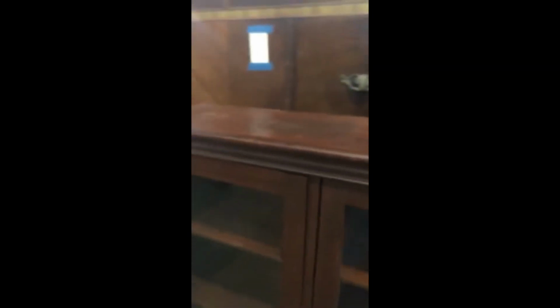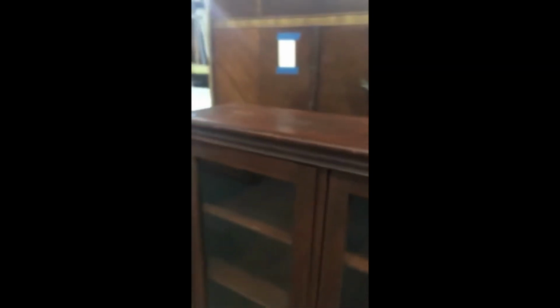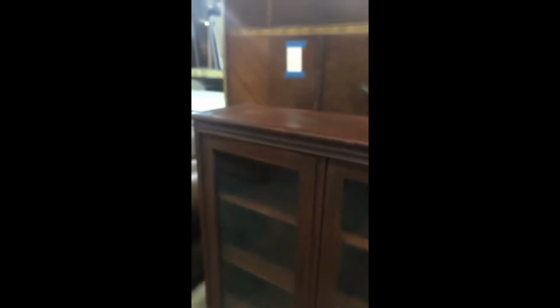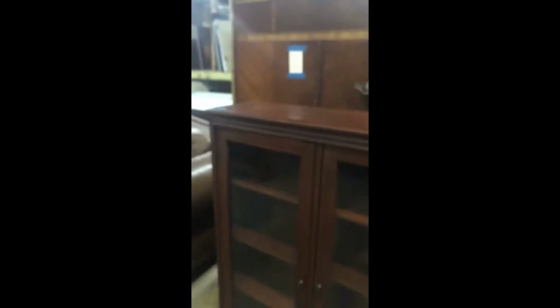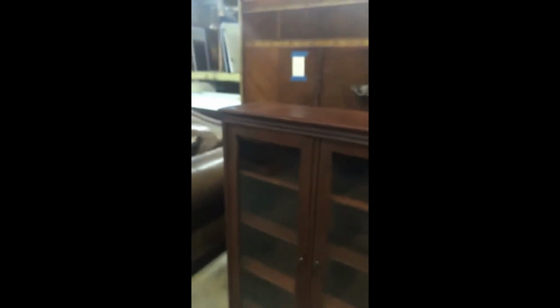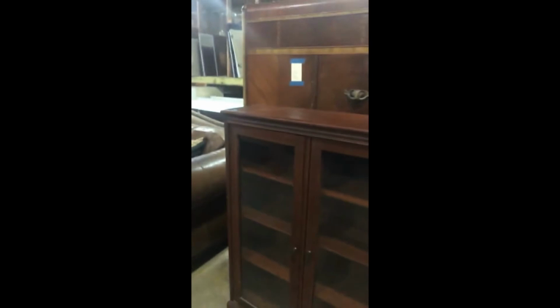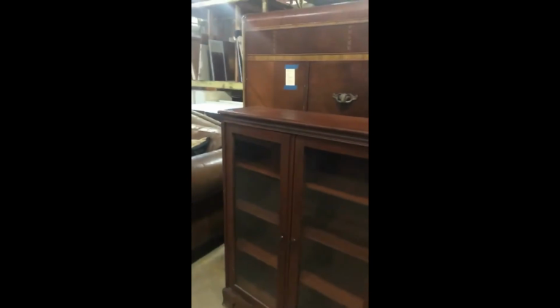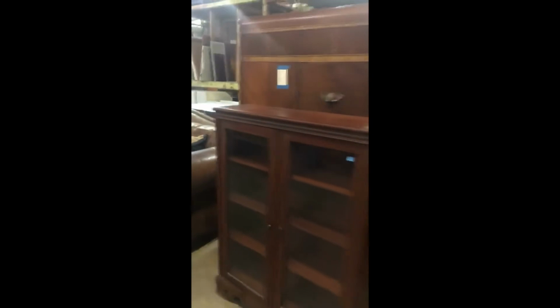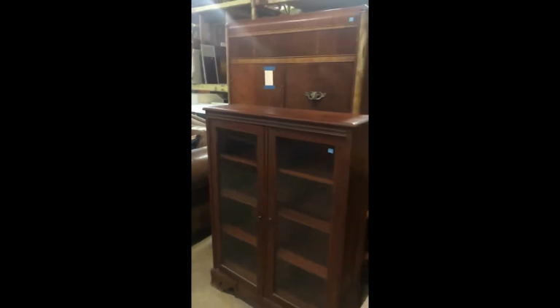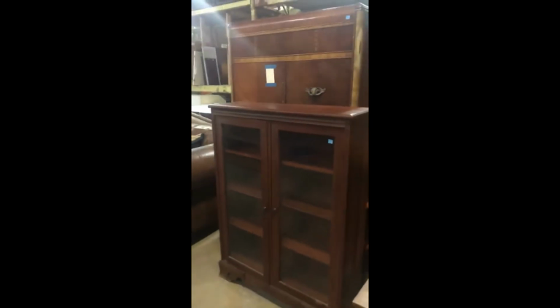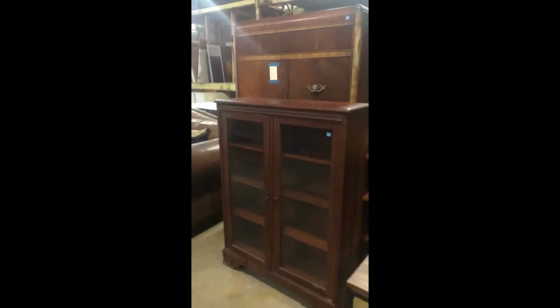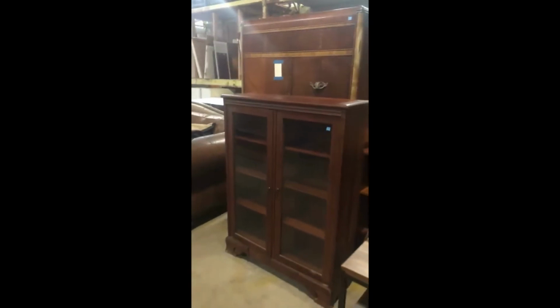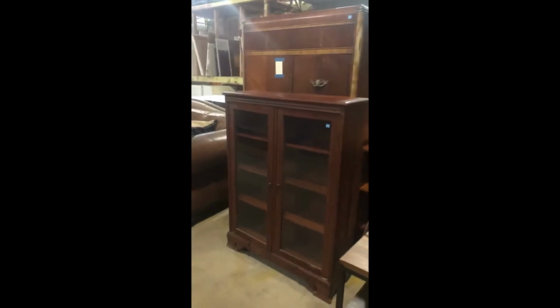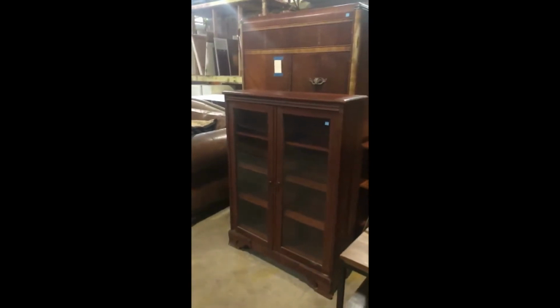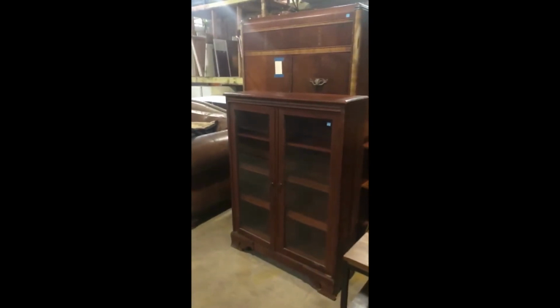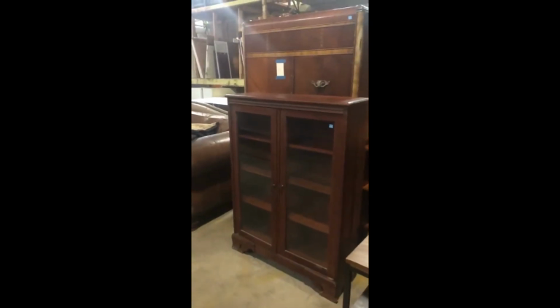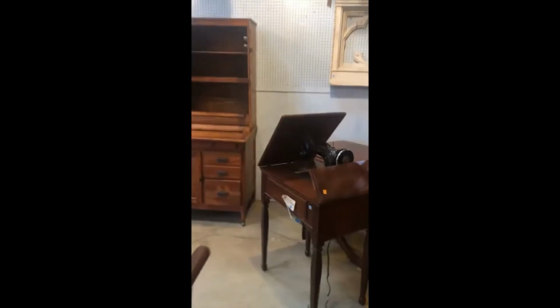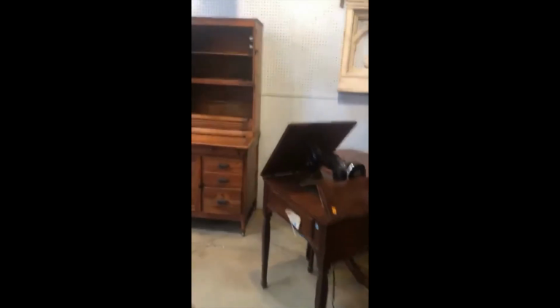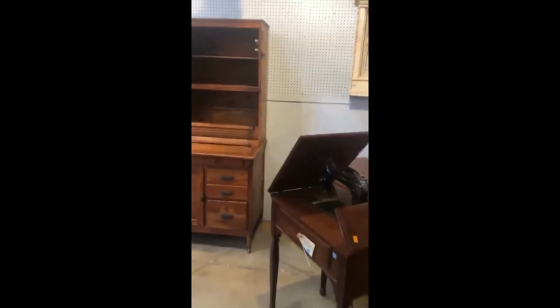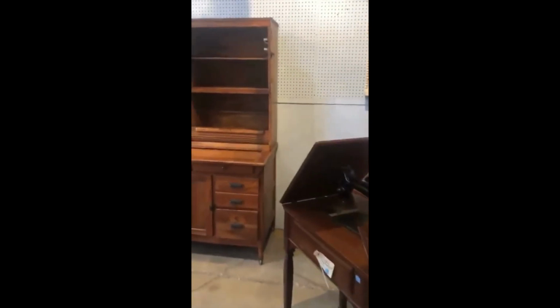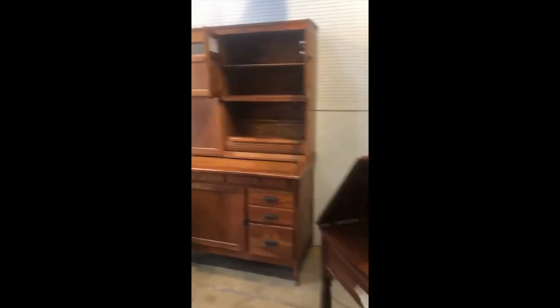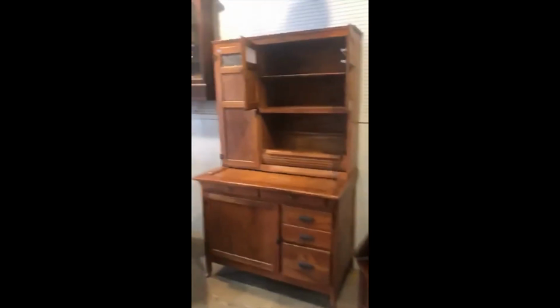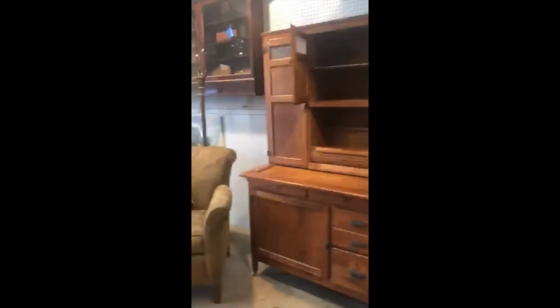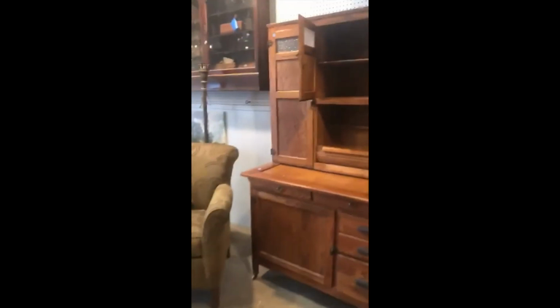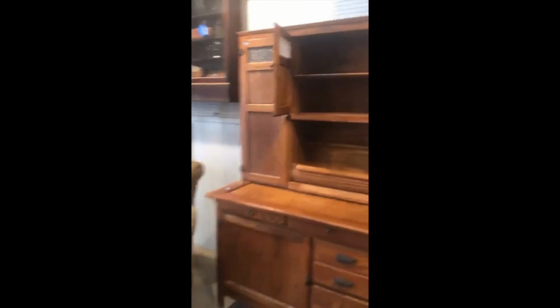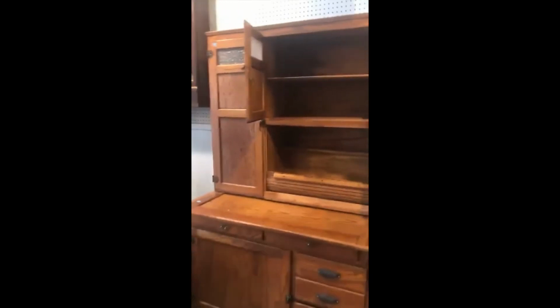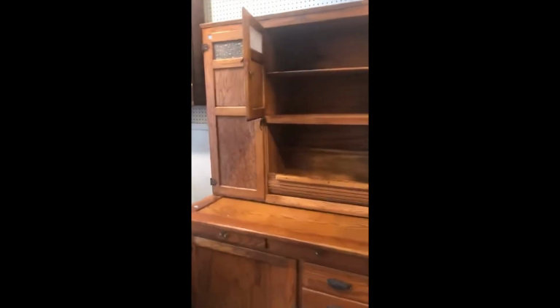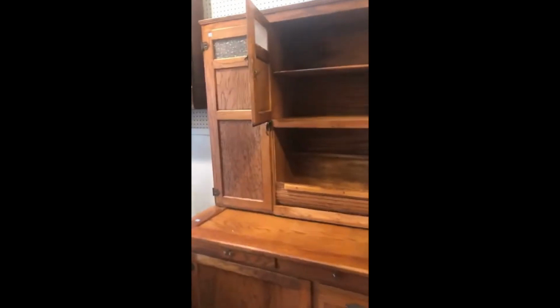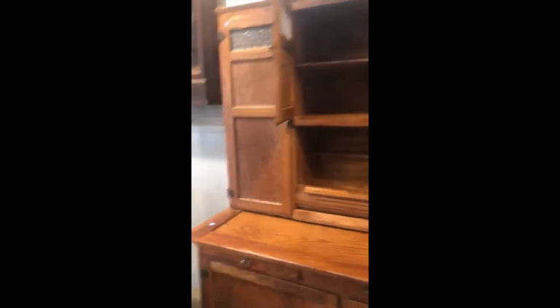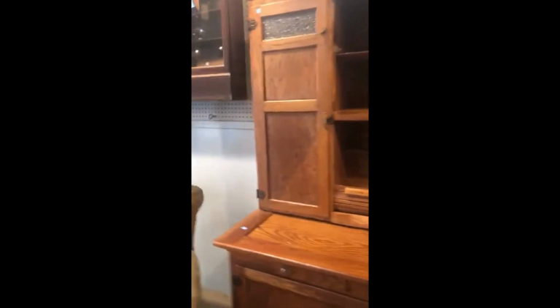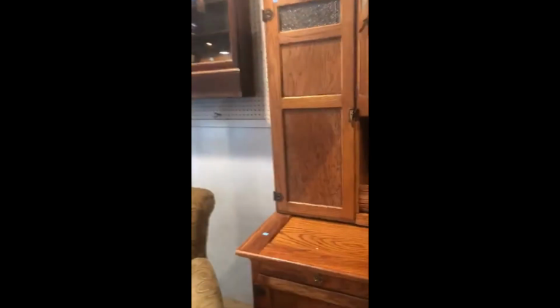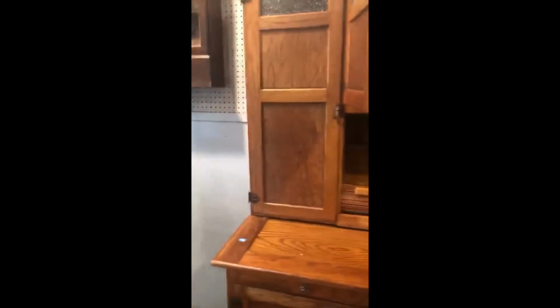I use it in the kitchen. It's a really beautiful little piece. A Friday favorite! Hoosier Cabinet!